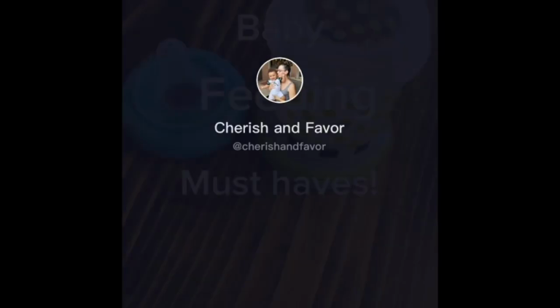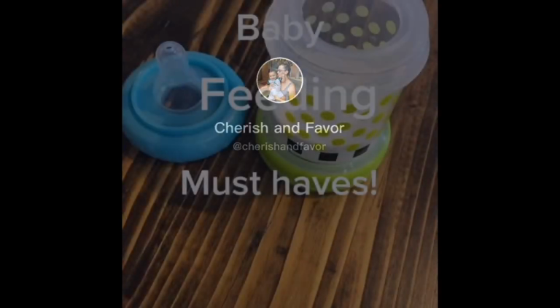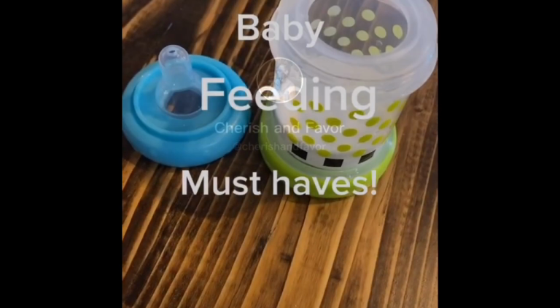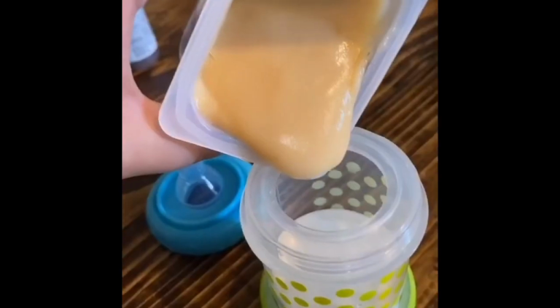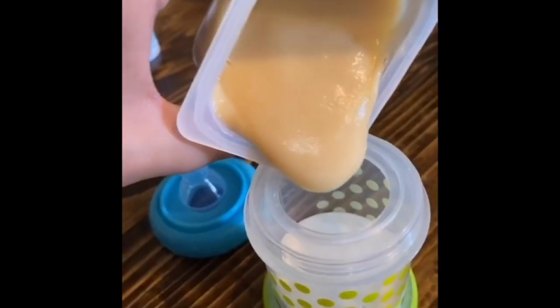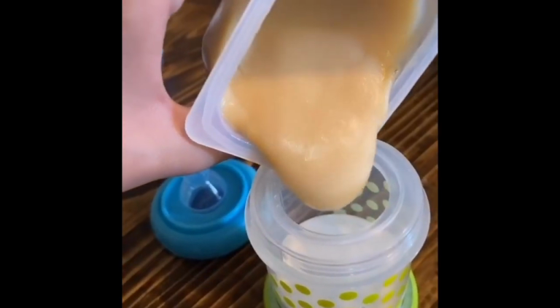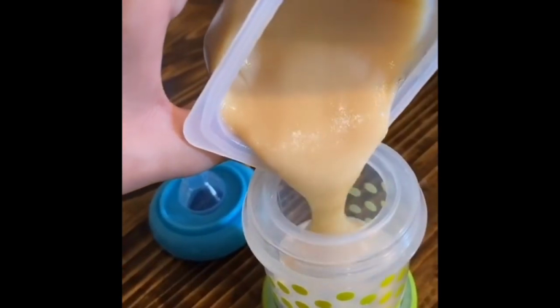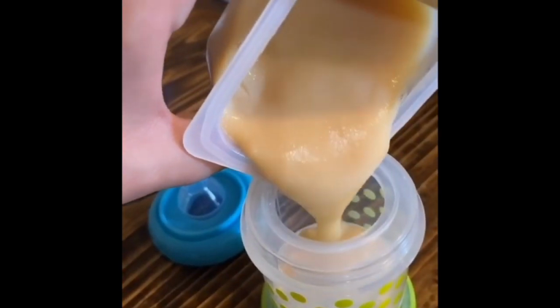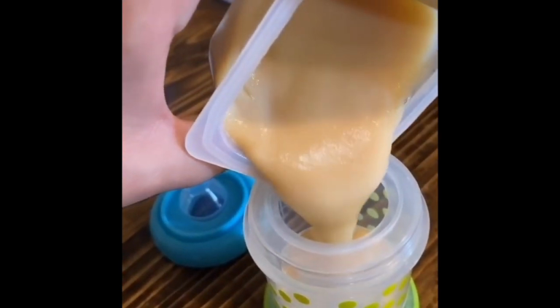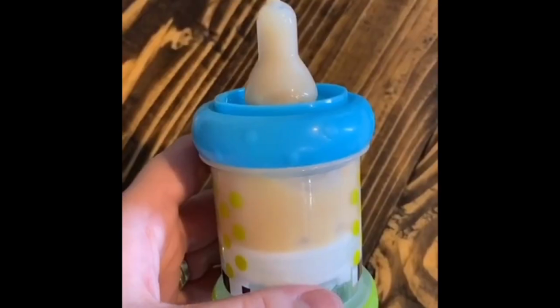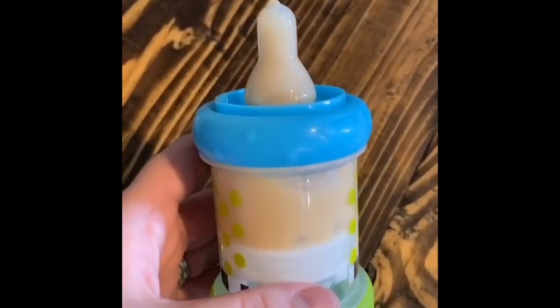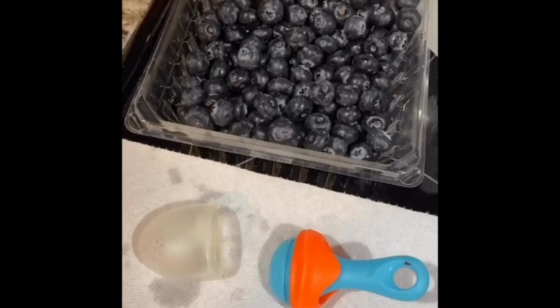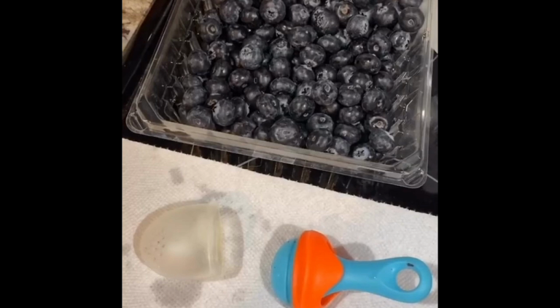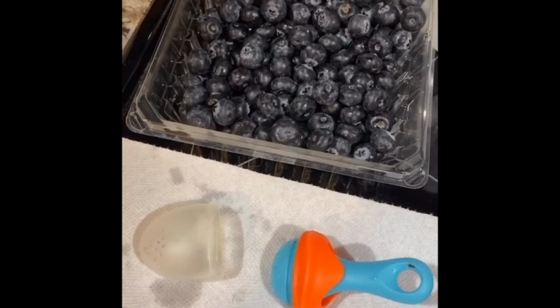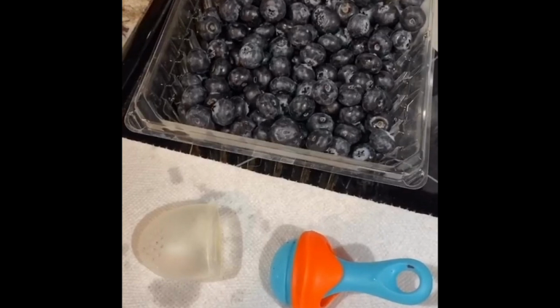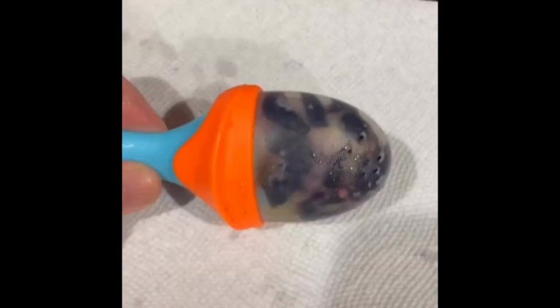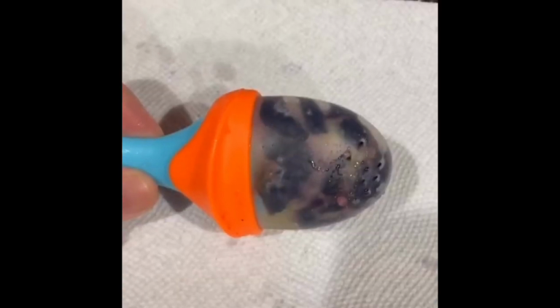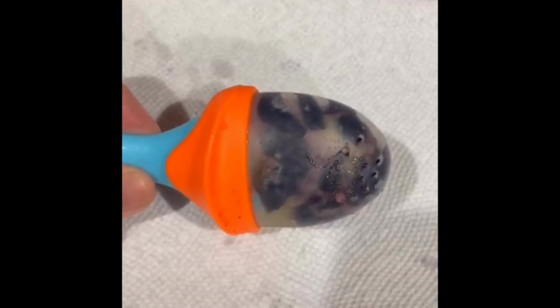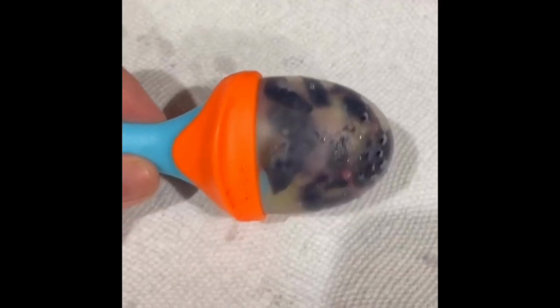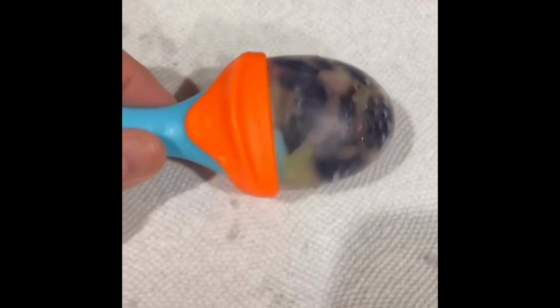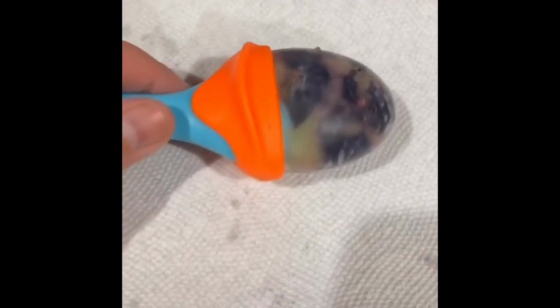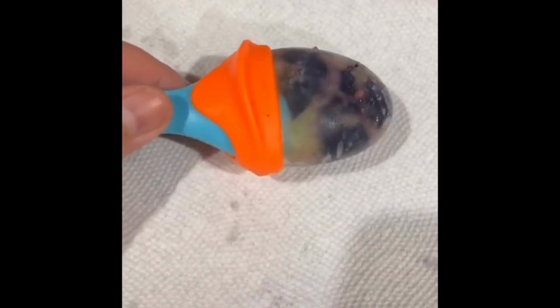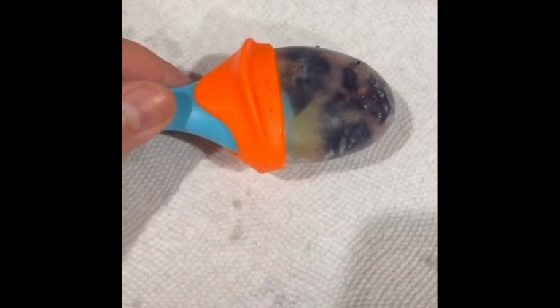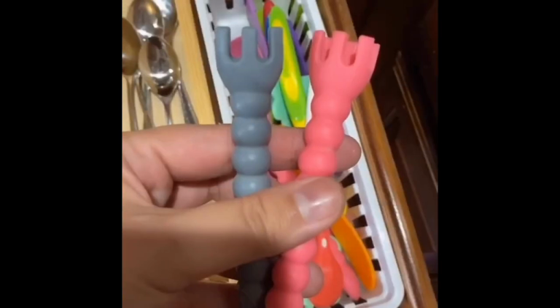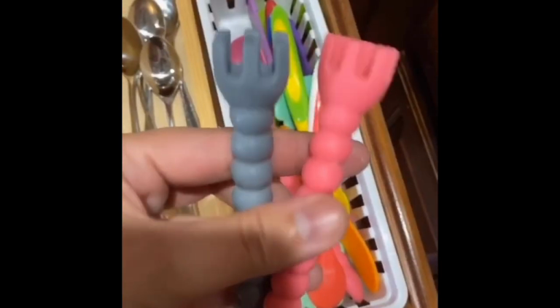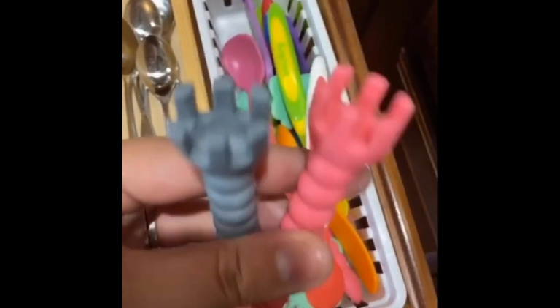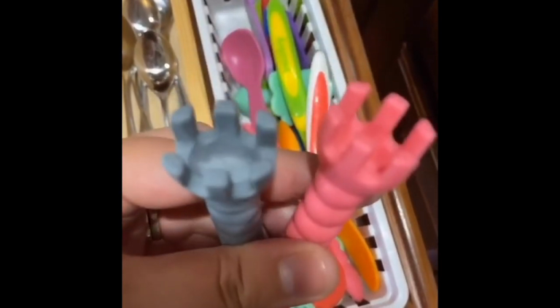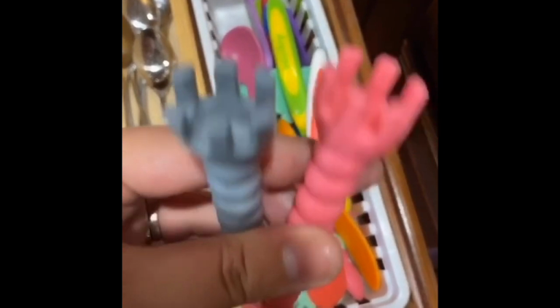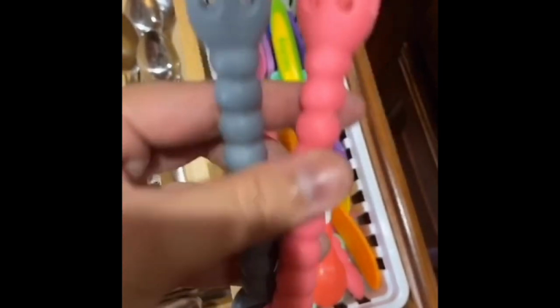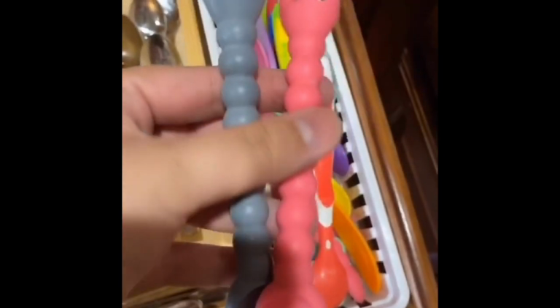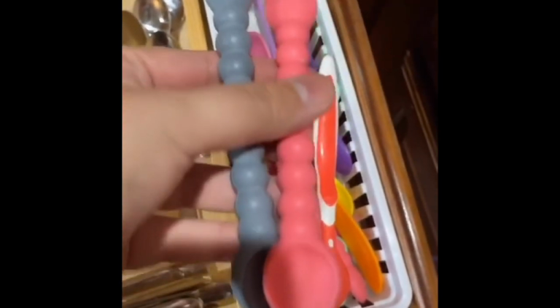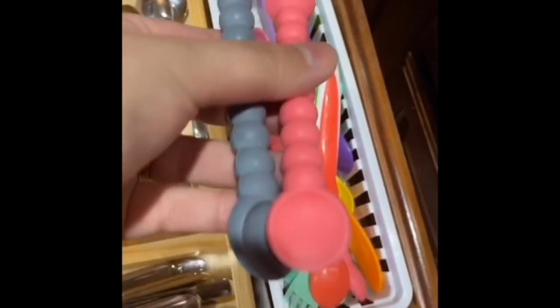First is this feeder bottle for purees — it makes it so easy and the baby can hold it themselves. You can put fruit into this little silicone feeder; my baby loves mashed up blueberries in it. And last but not least, cutie tinsels from Ryan and Rose — I love these and my baby does too.